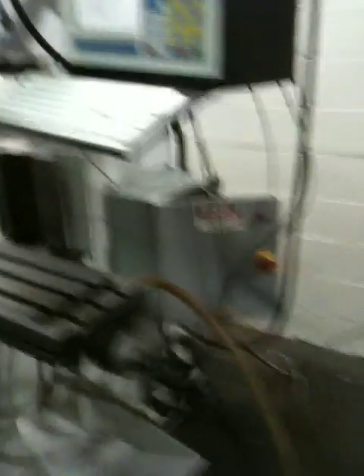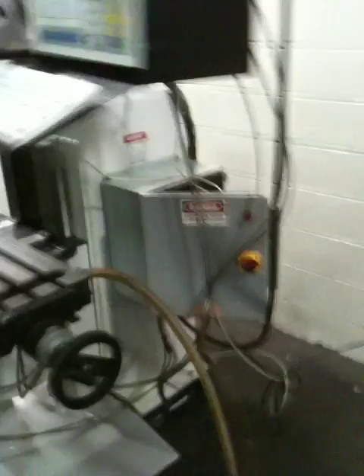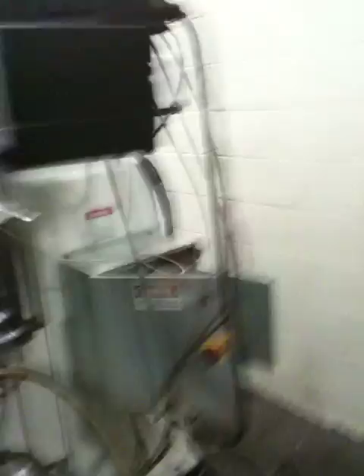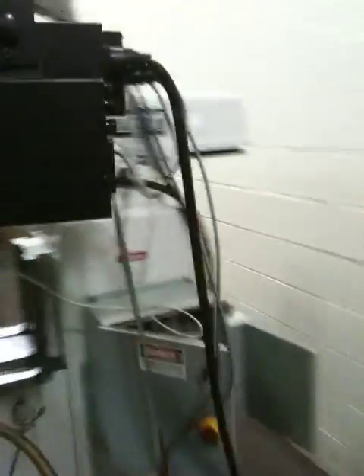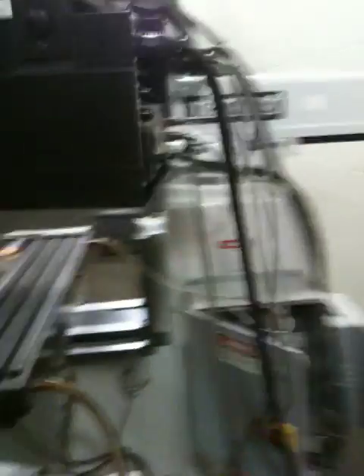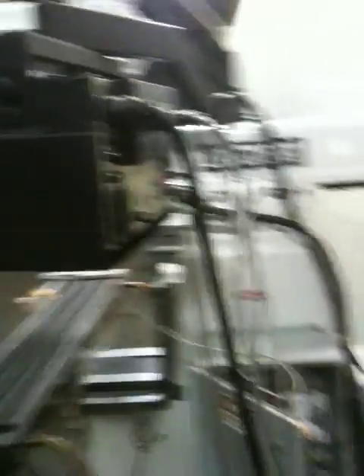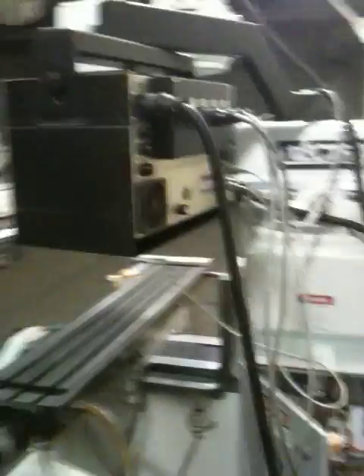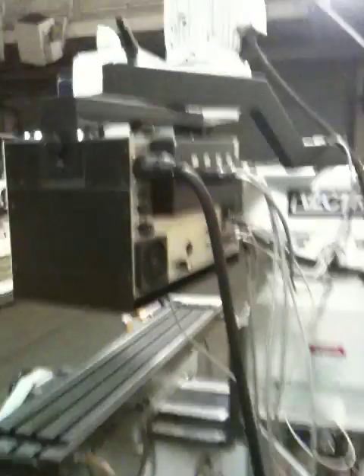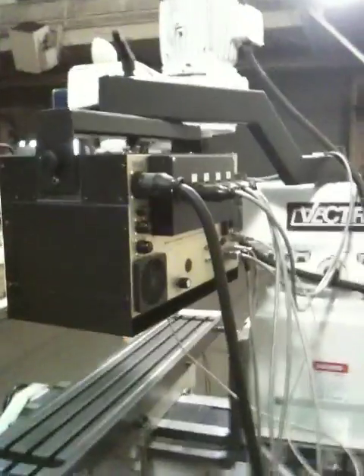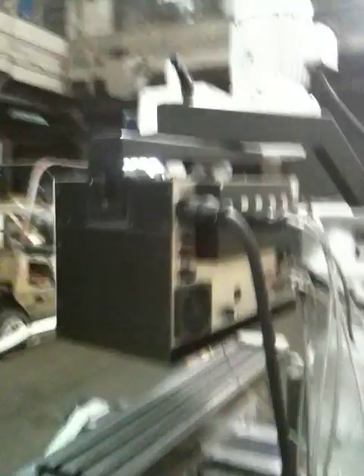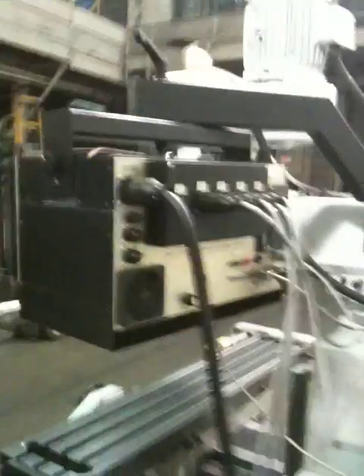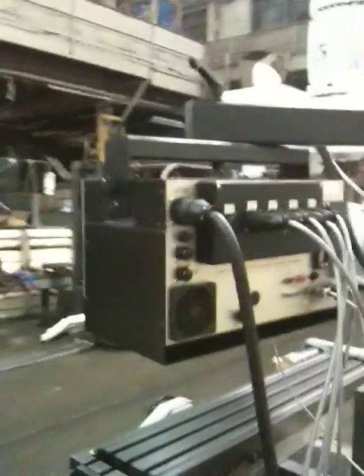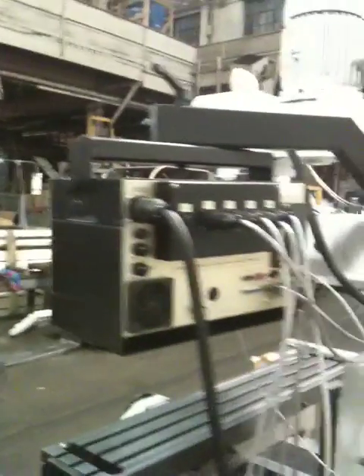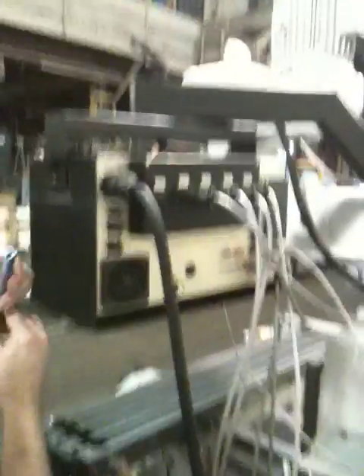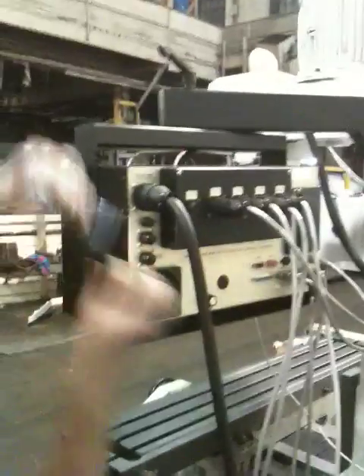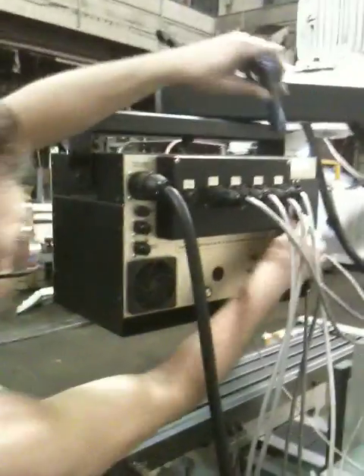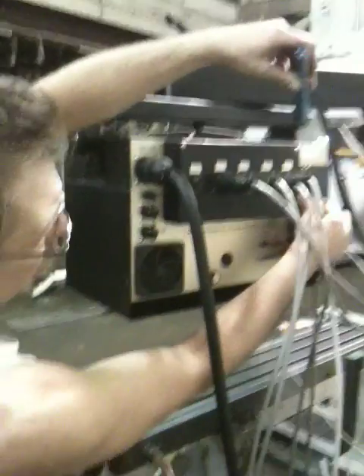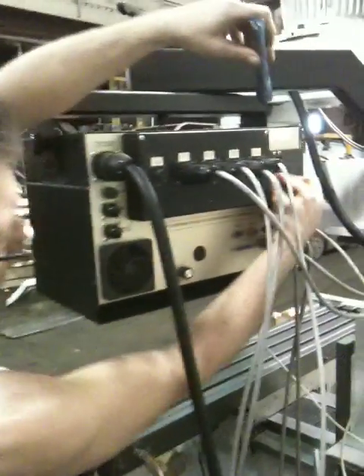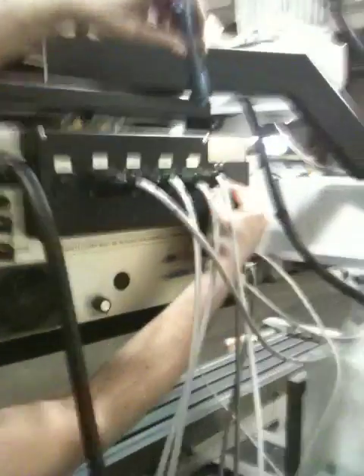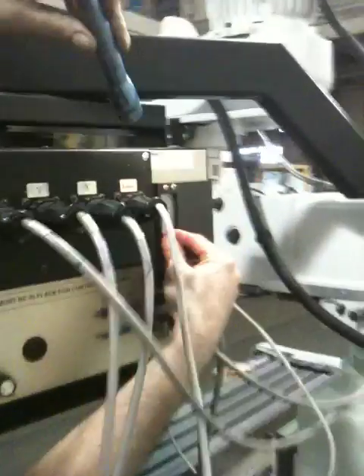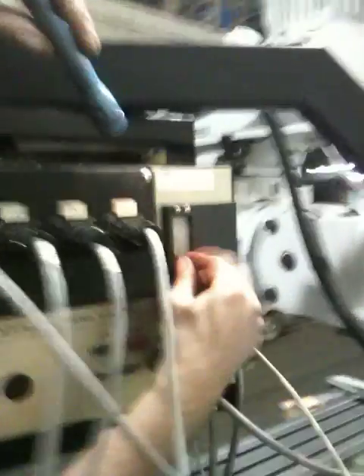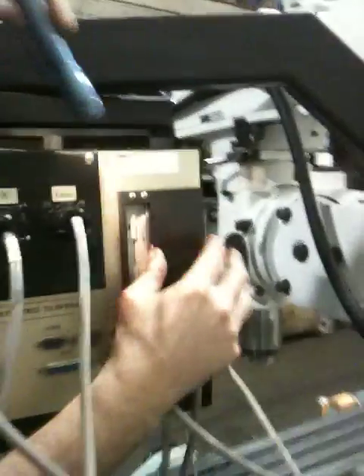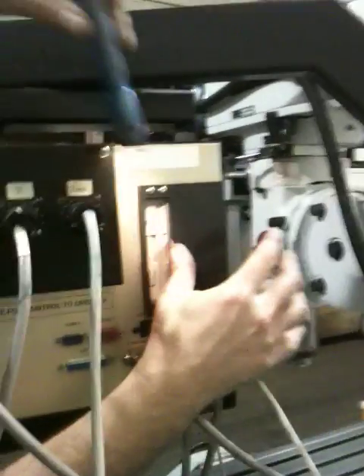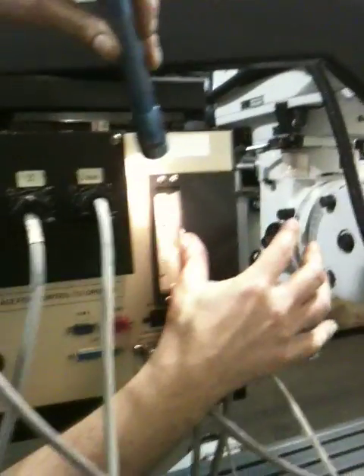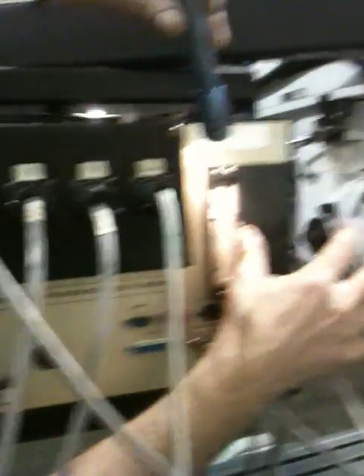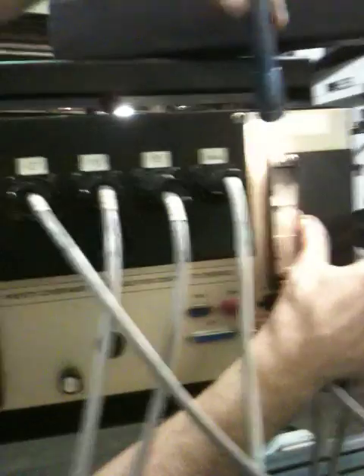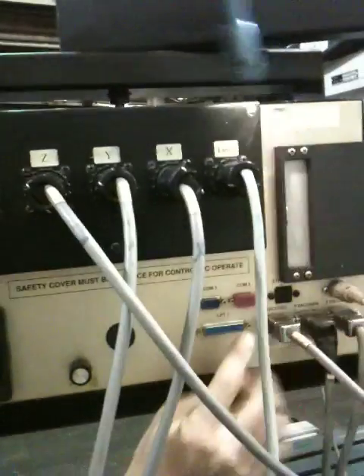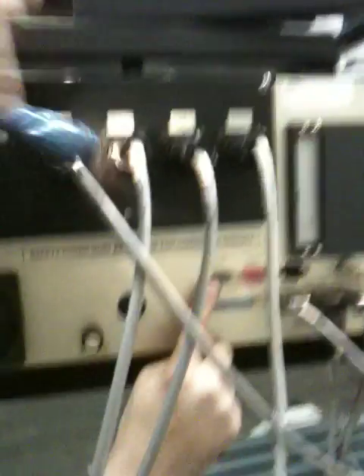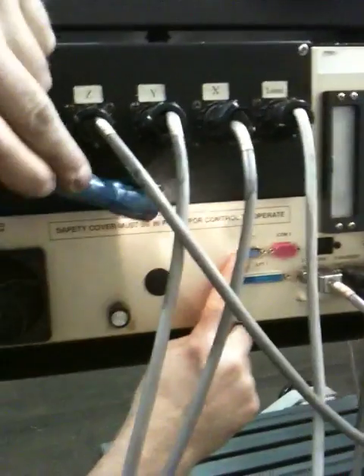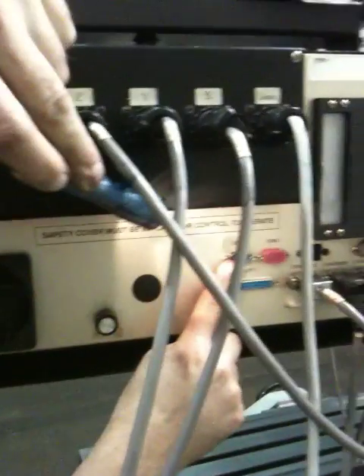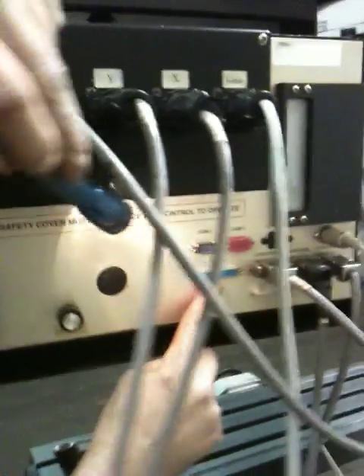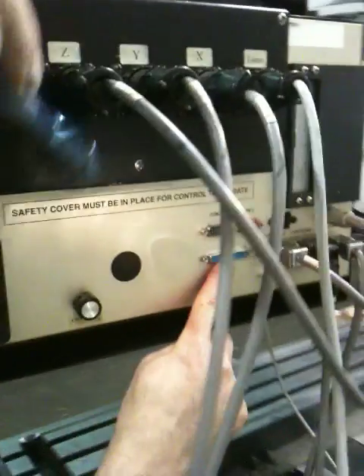X, Y, and Z. Over here you see the plugs in the back — floppy disk drive right here, floppy disk drive there. RS-232, parallel port.